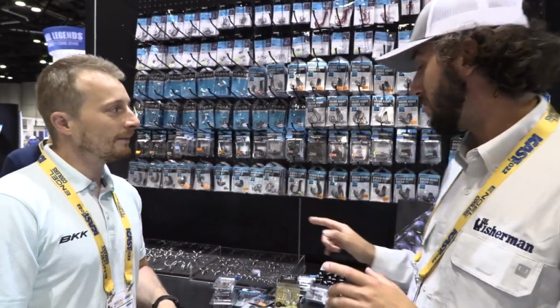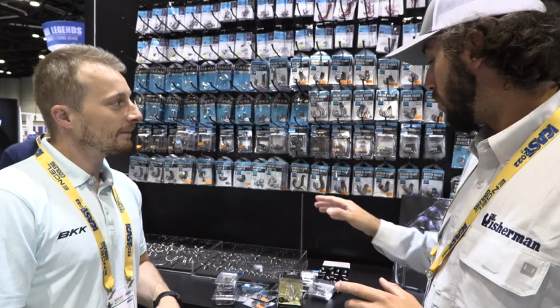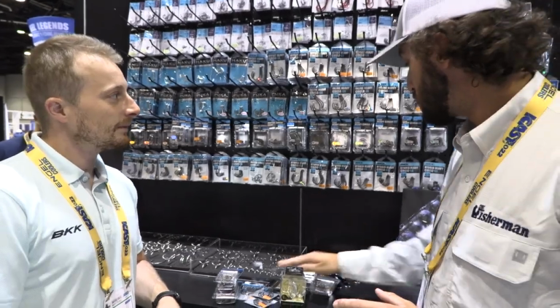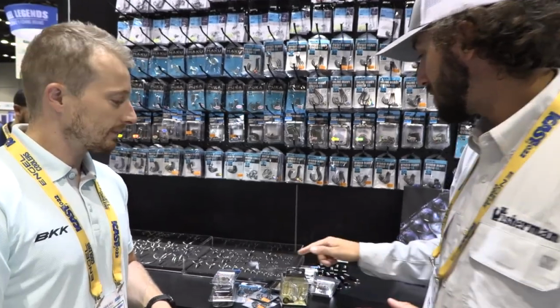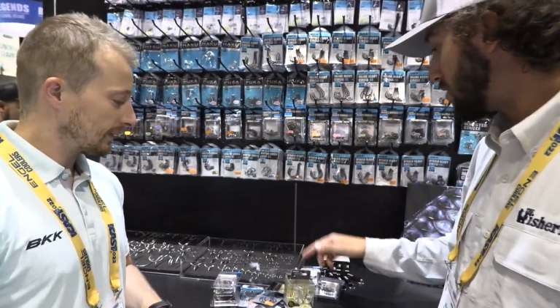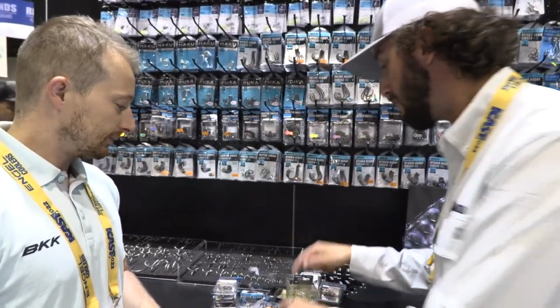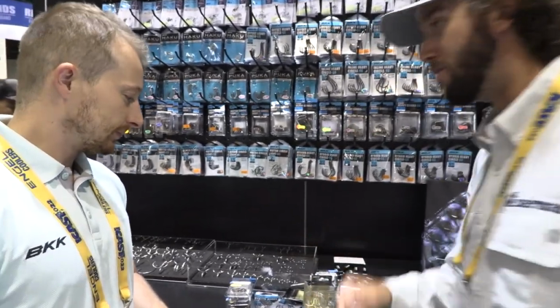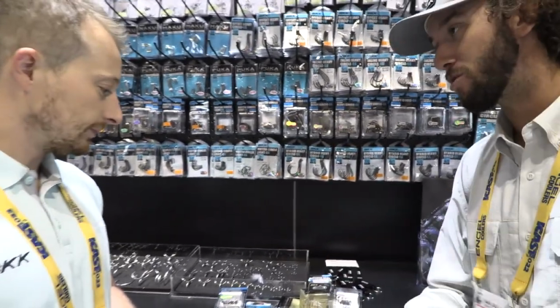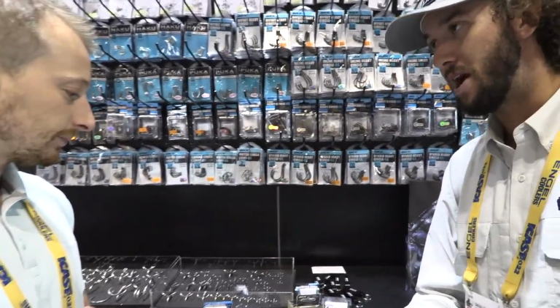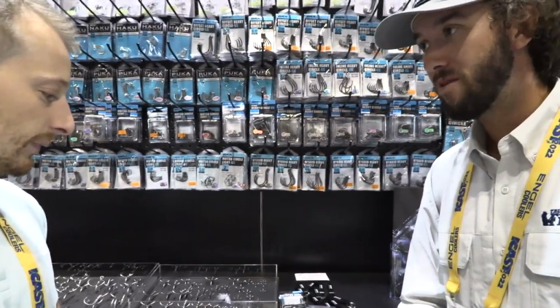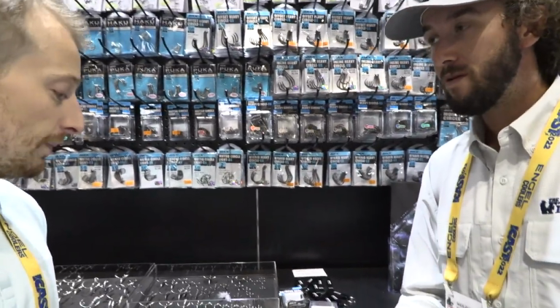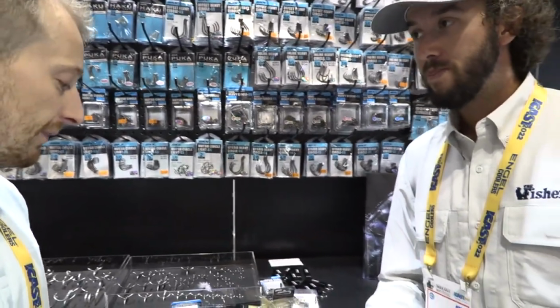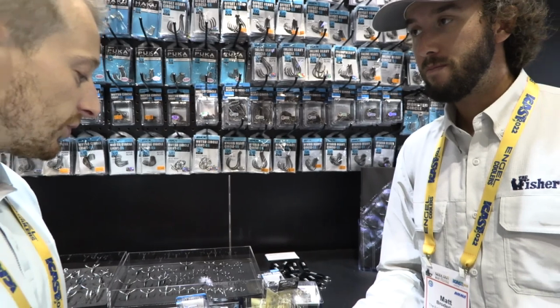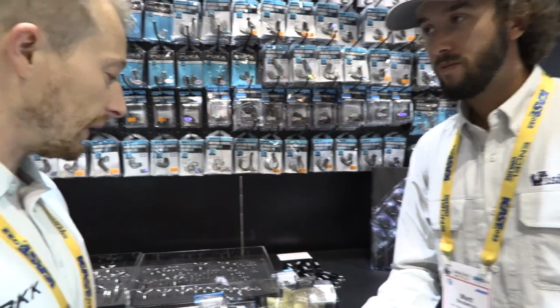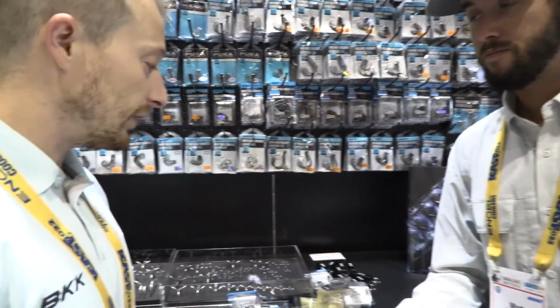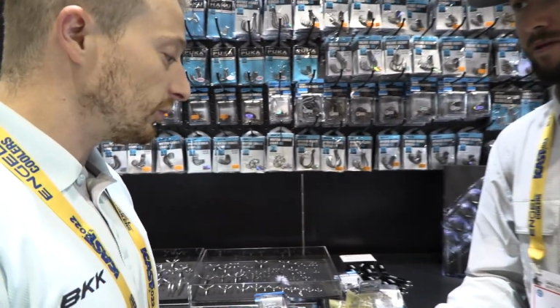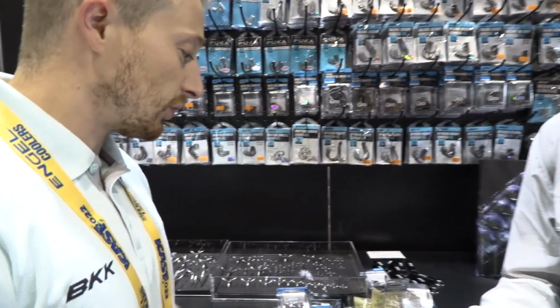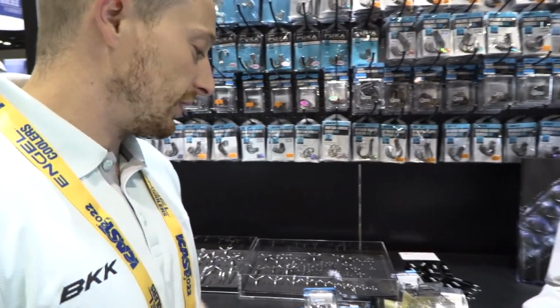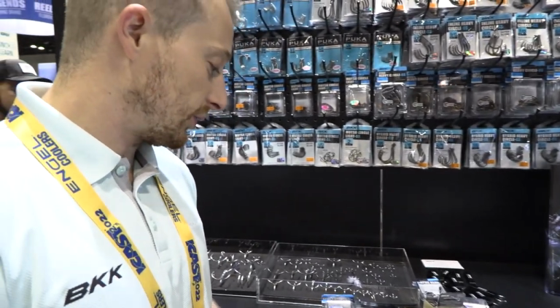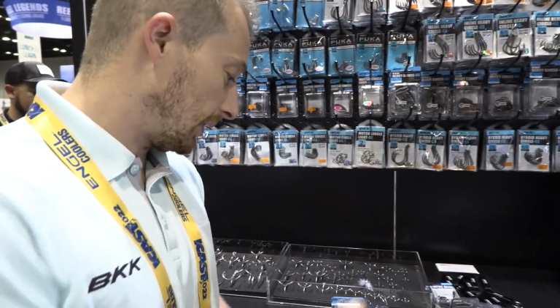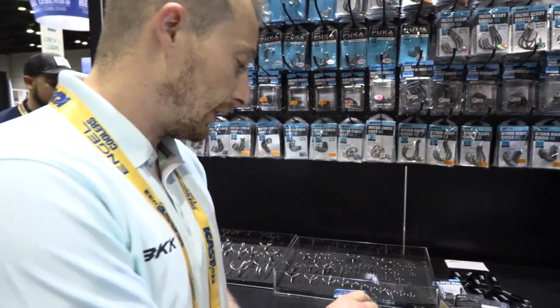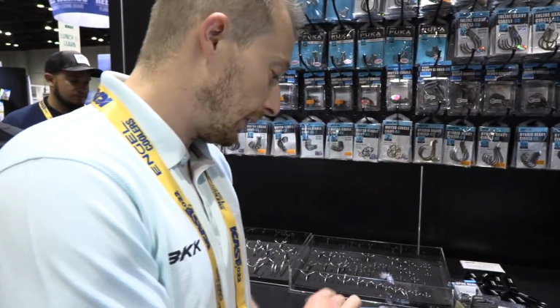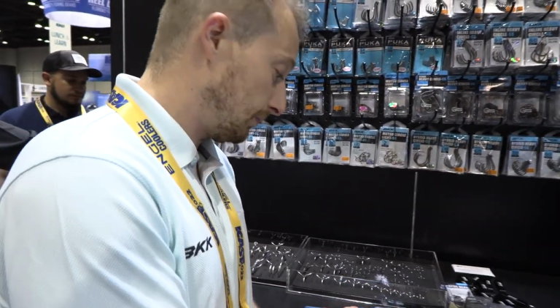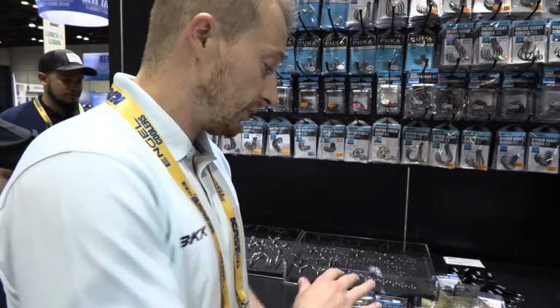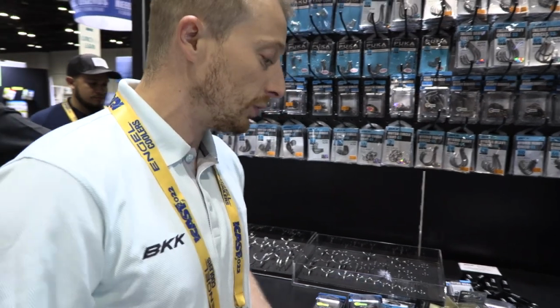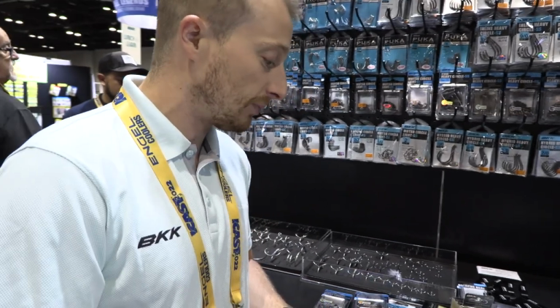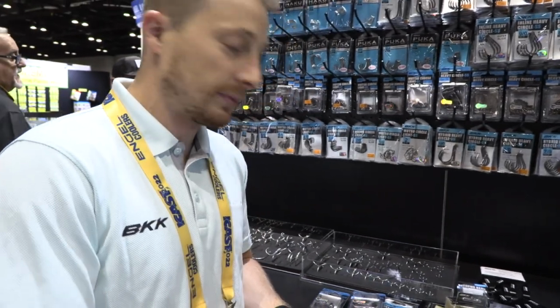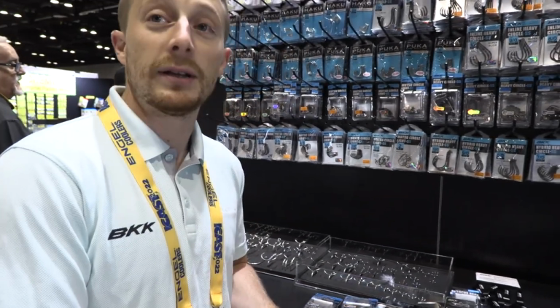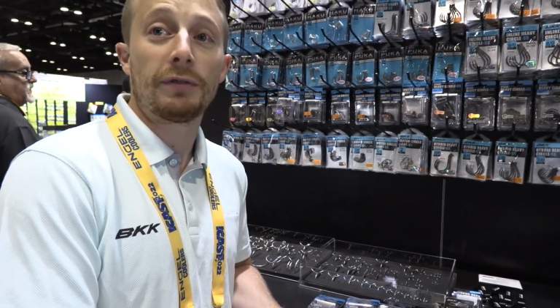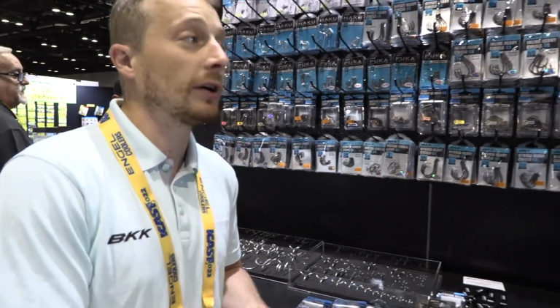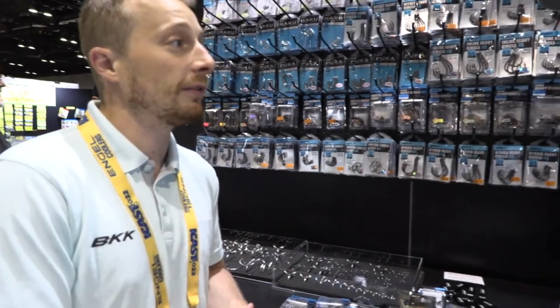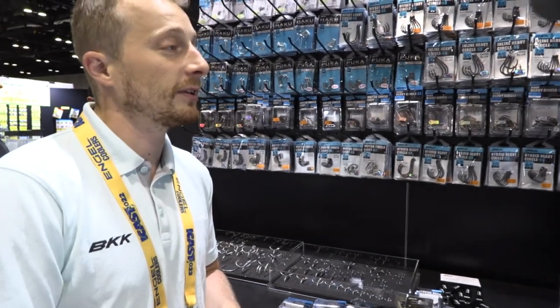Are all these products available in stores right now? They should all be available in stores right now in the Northeast. We have stock in the U.S., so there shouldn't be any problem — they're all covered.